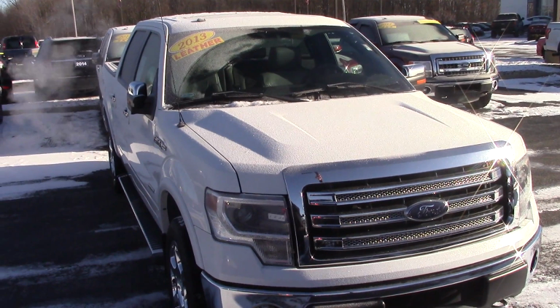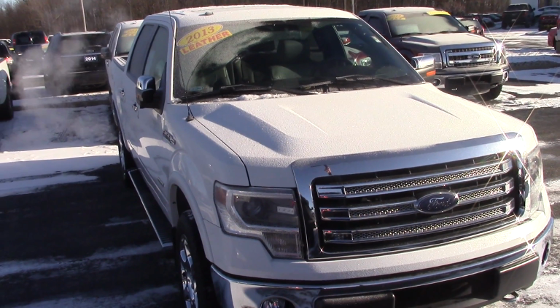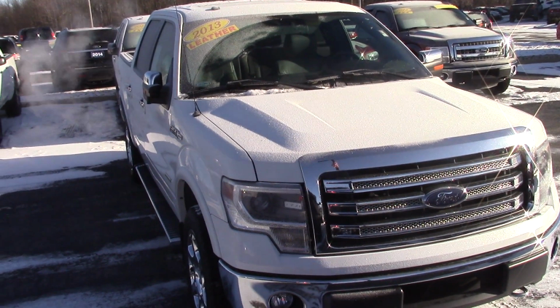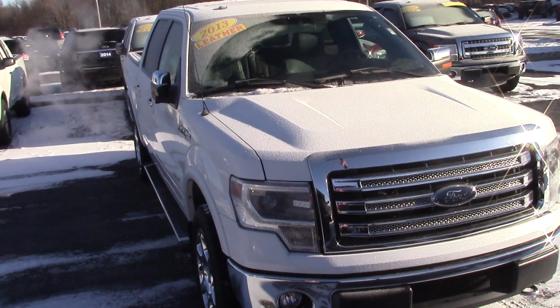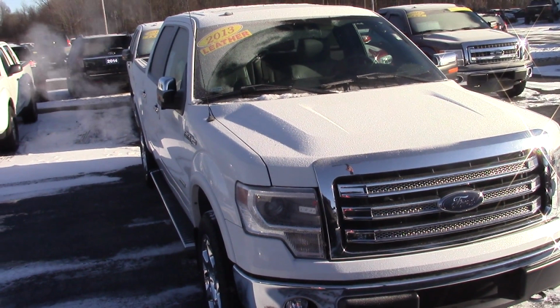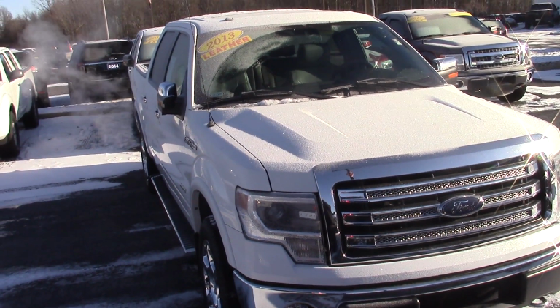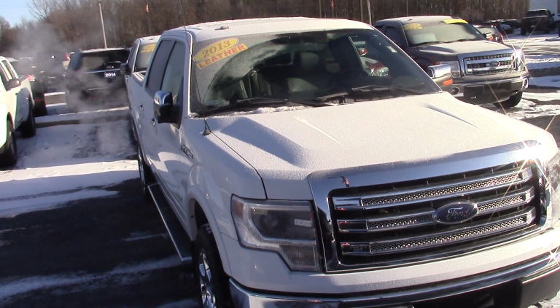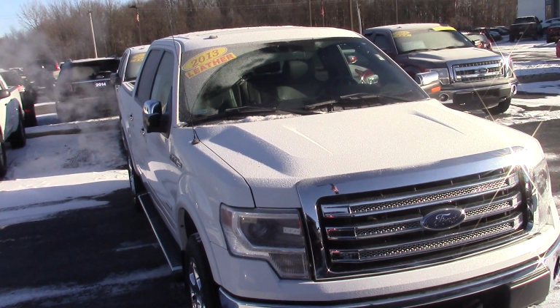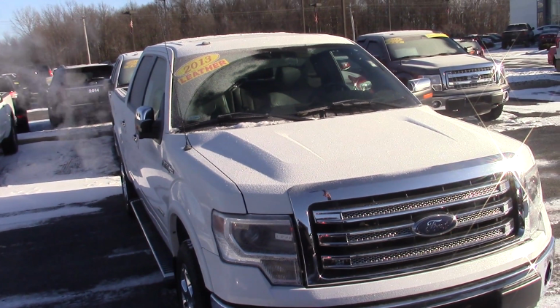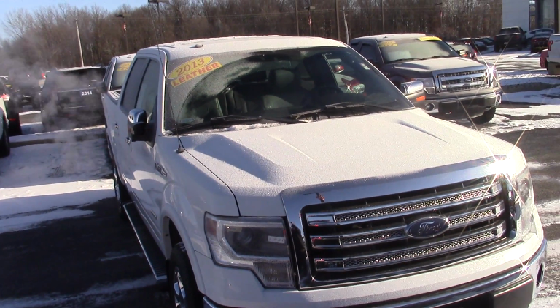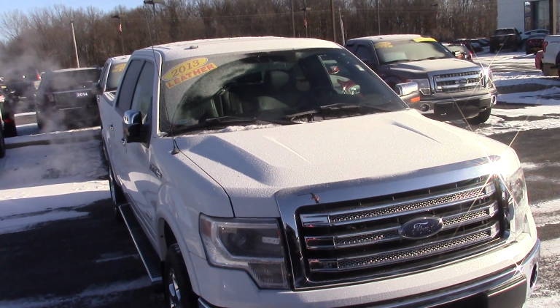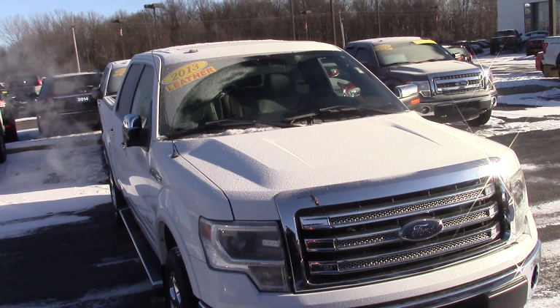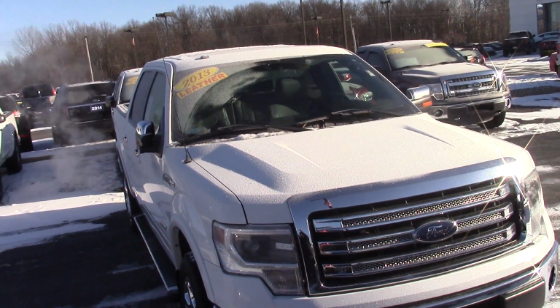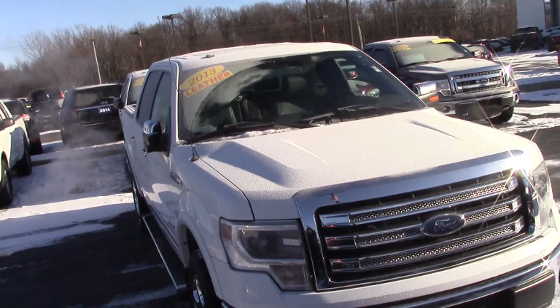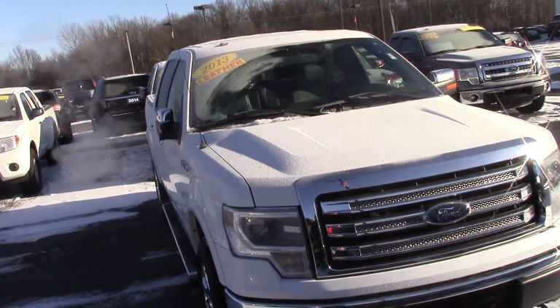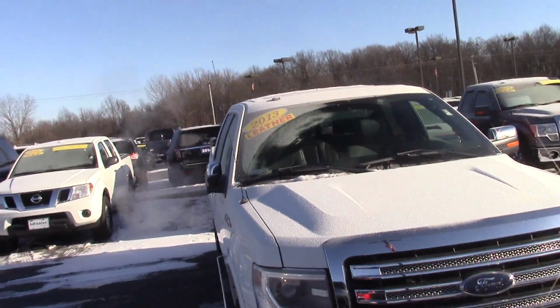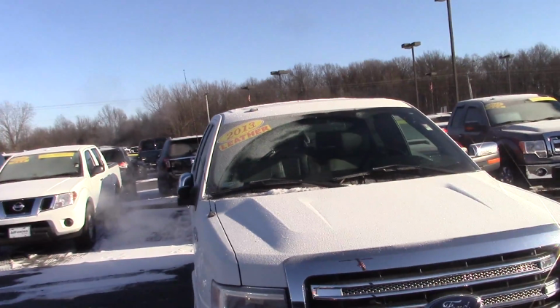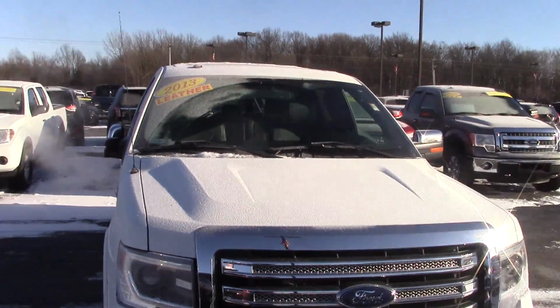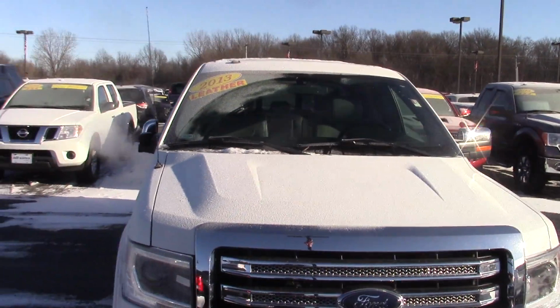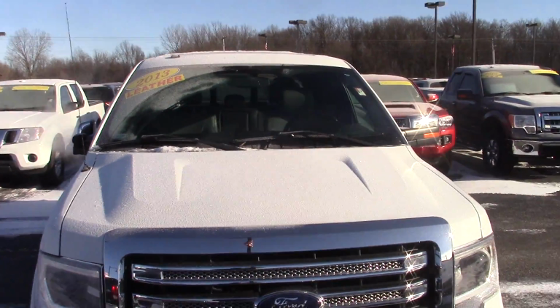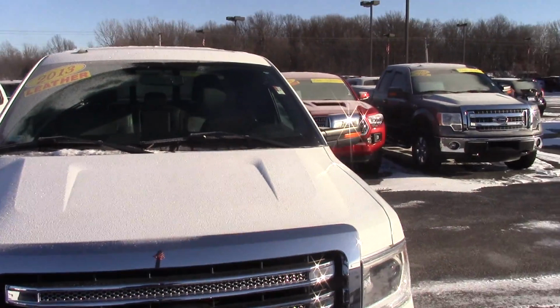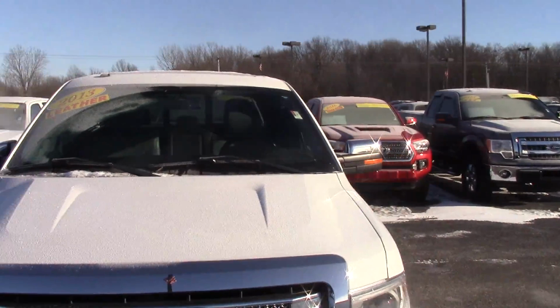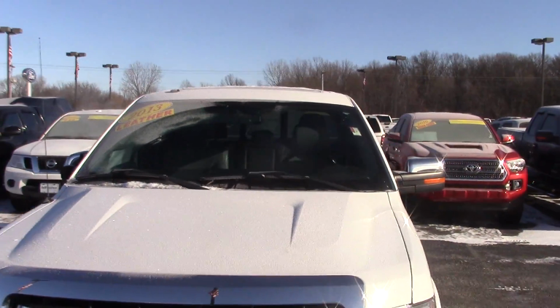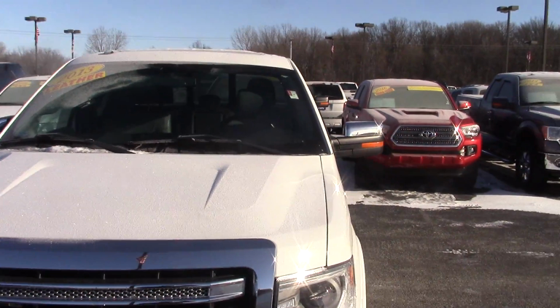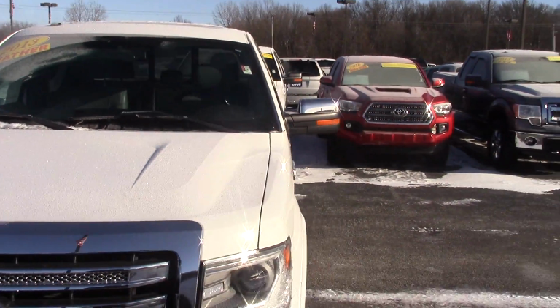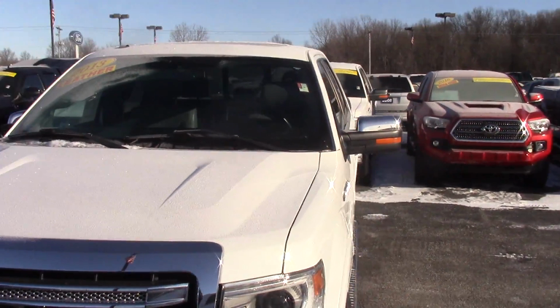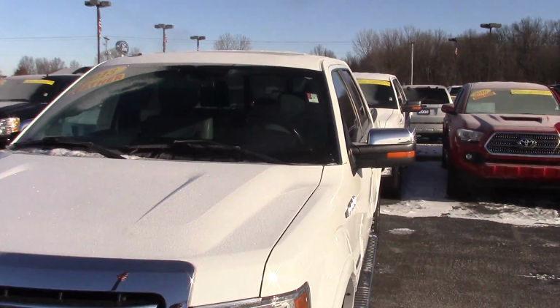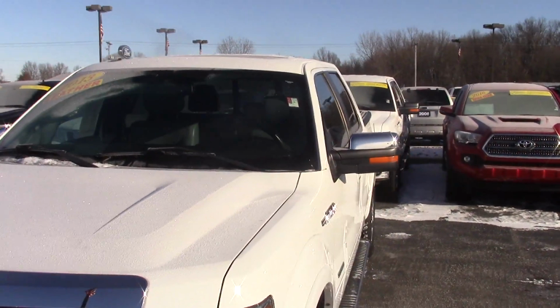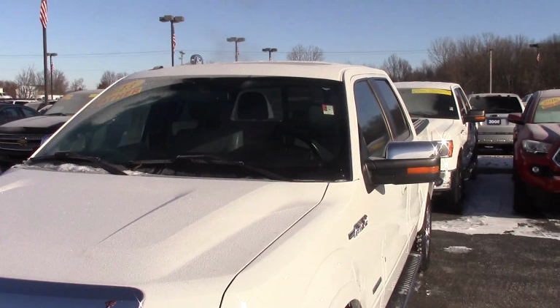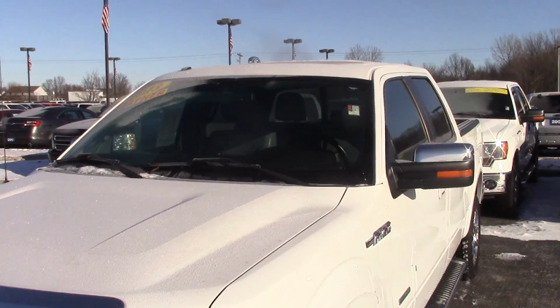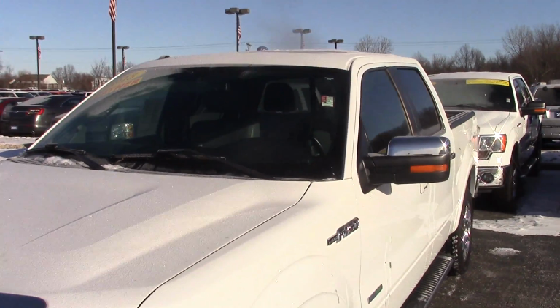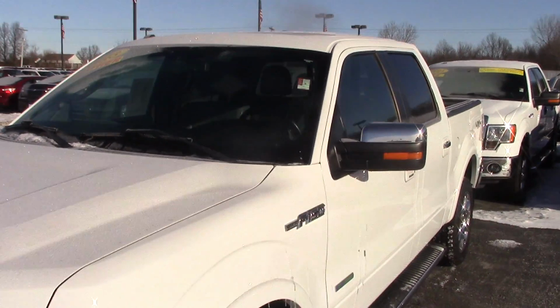Hi Steve, this is the 2013 F-150 that you had inquired about. Wanted to give you a little walk around and show you a little bit about the truck. I'll let you be able to see it for yourself.